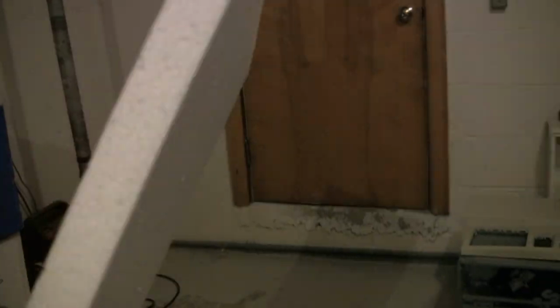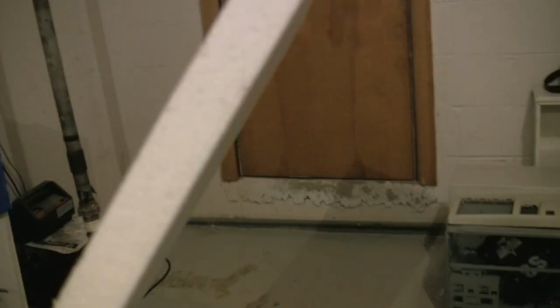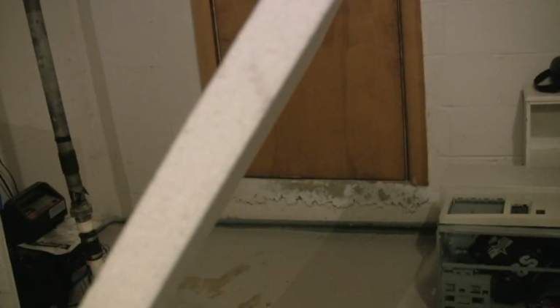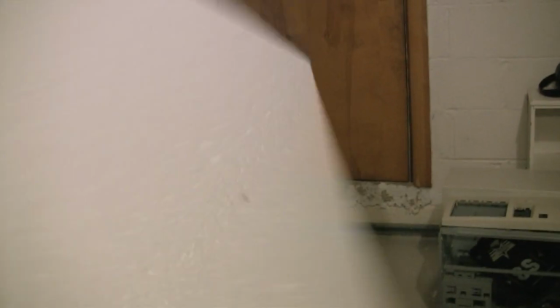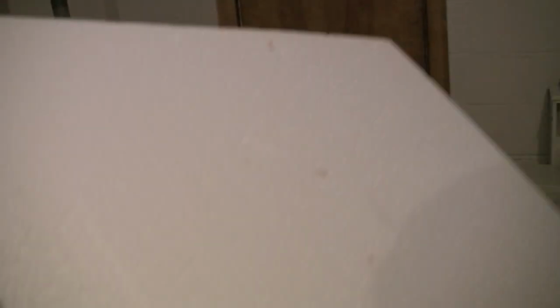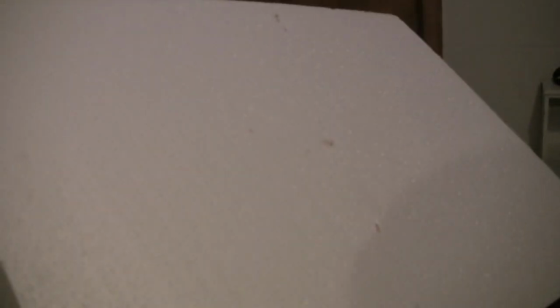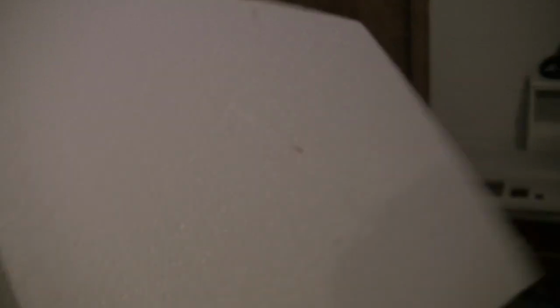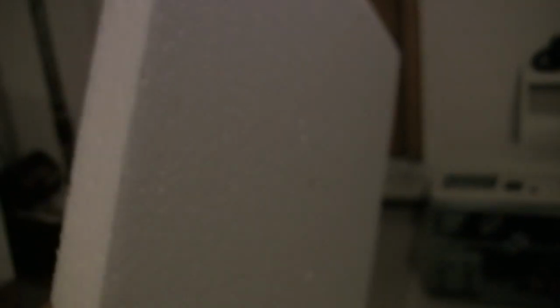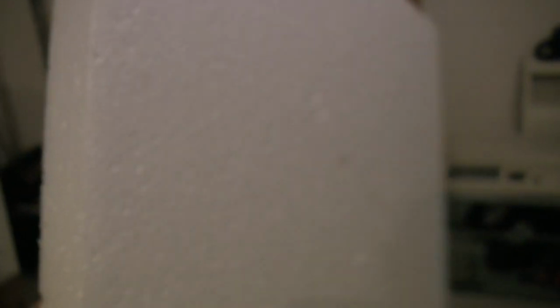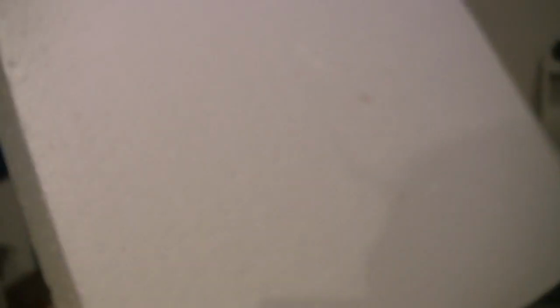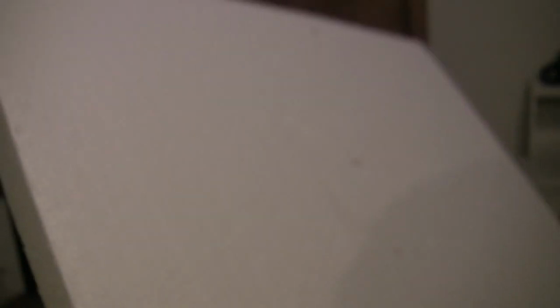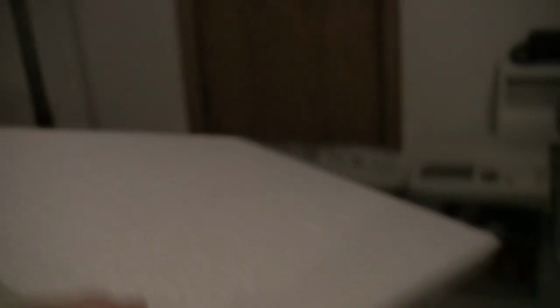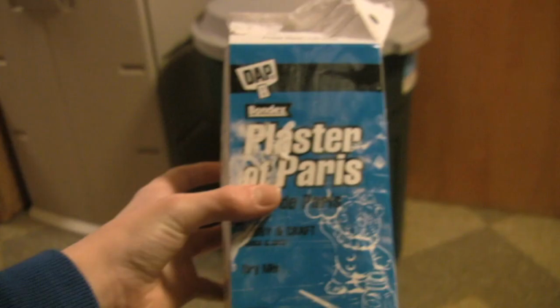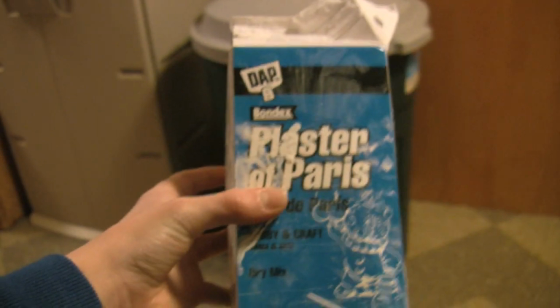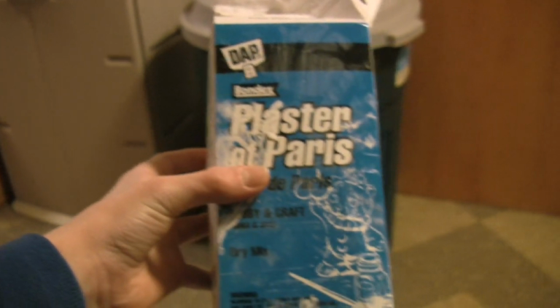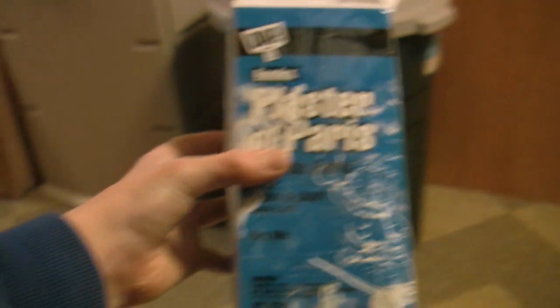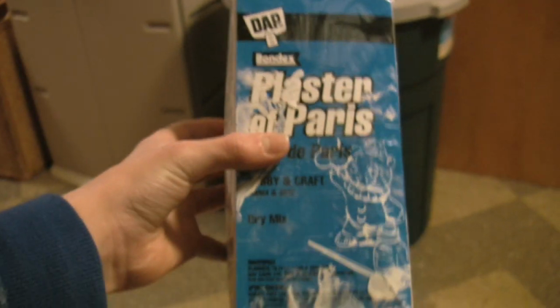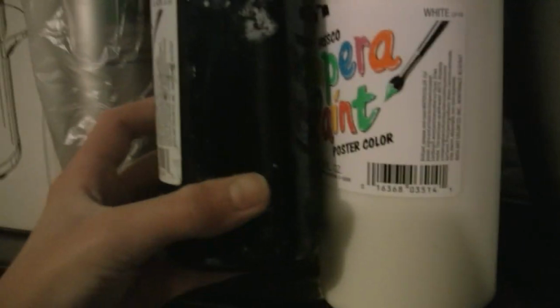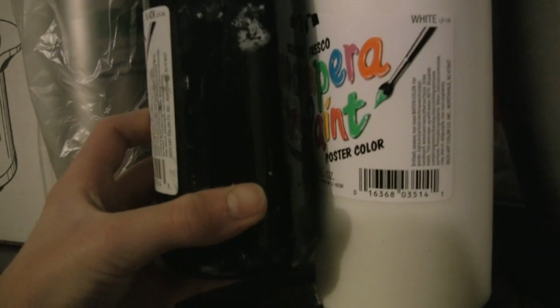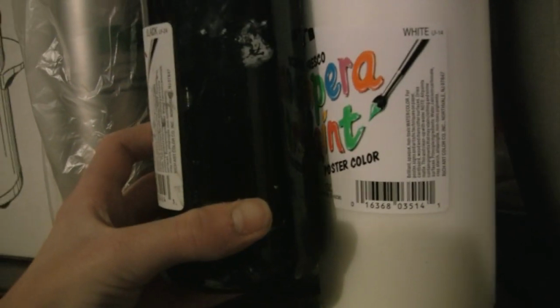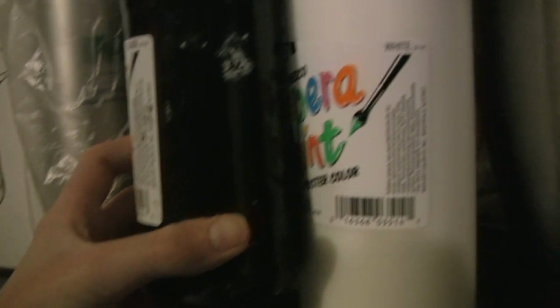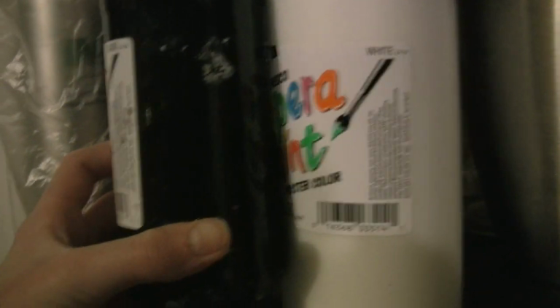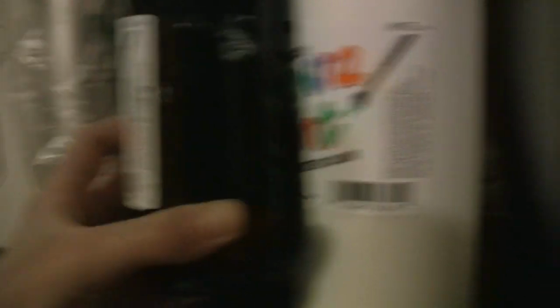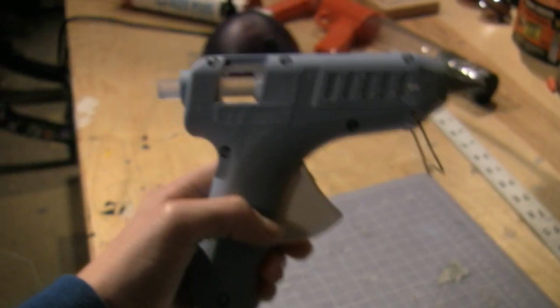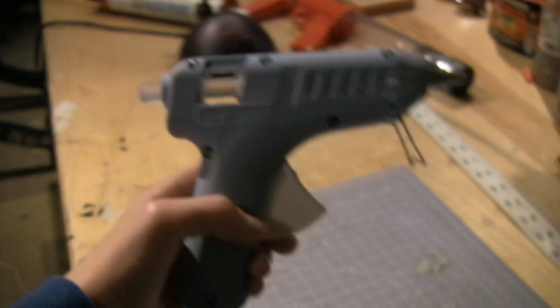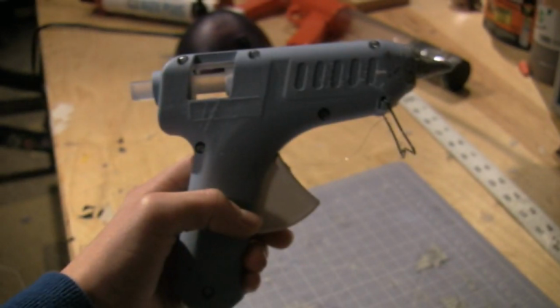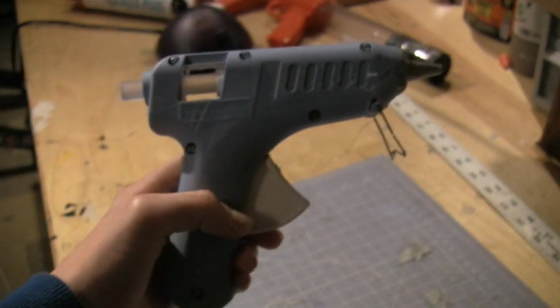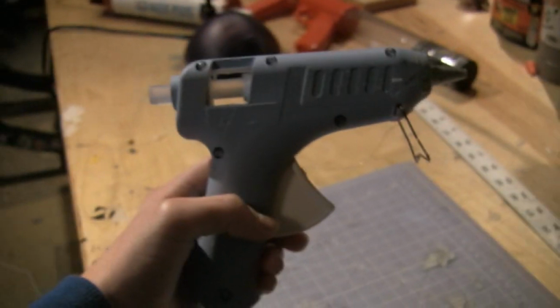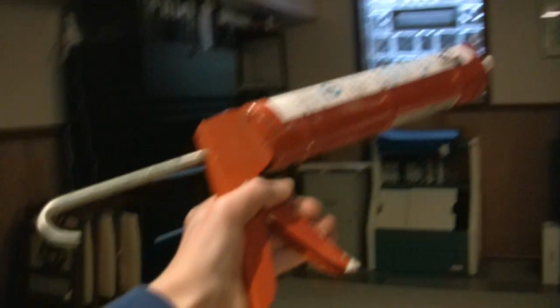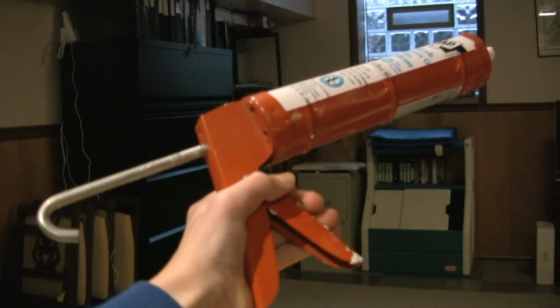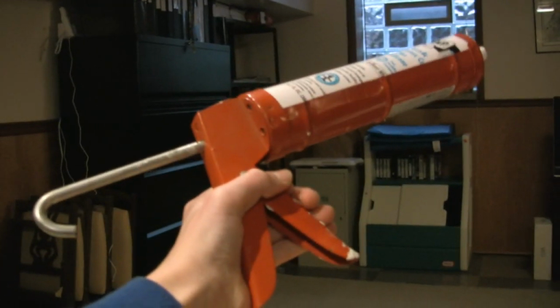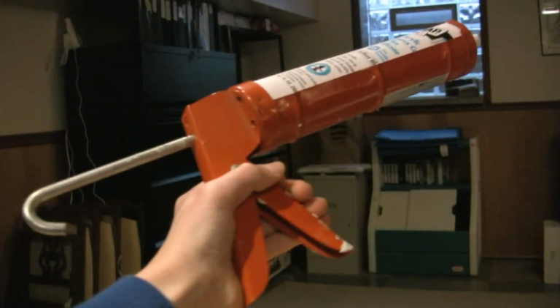You'll need a big sheet of styrofoam — not foam core poster board — plaster of Paris, white and black paint, a hot glue gun, and caulk.